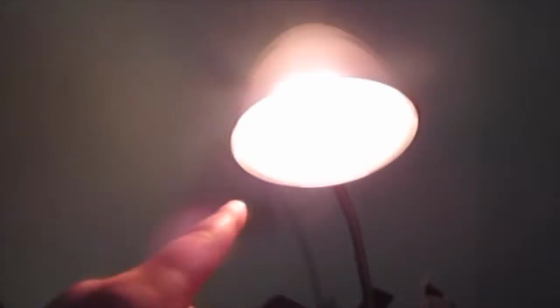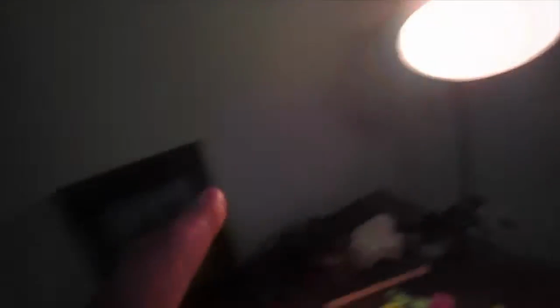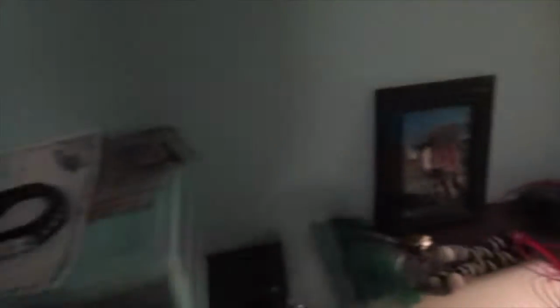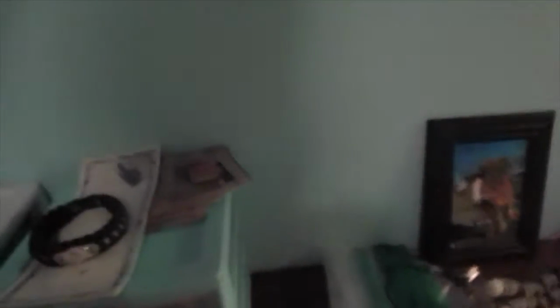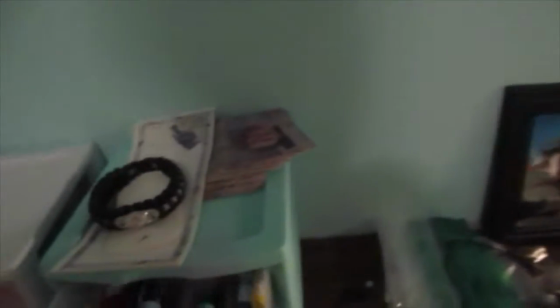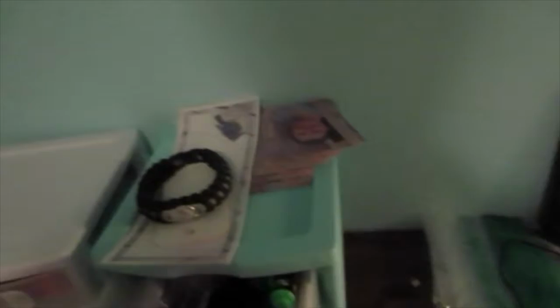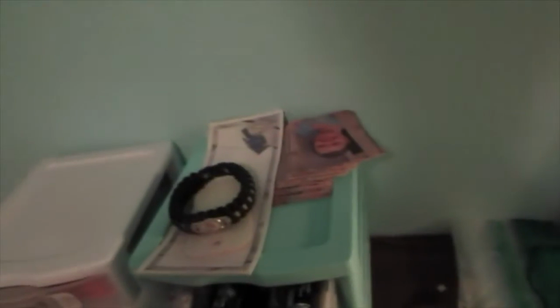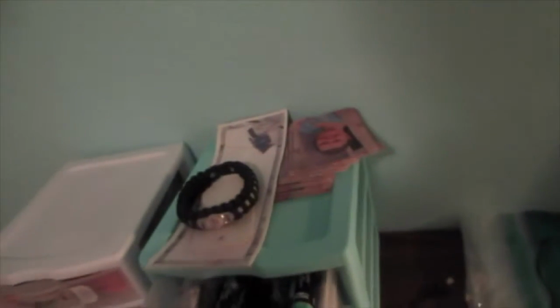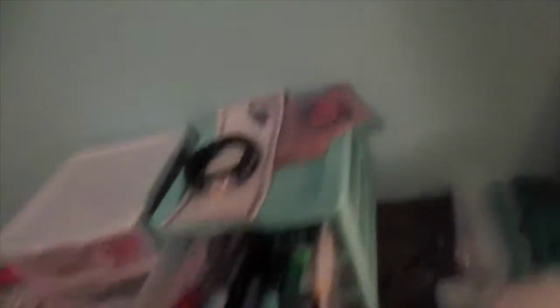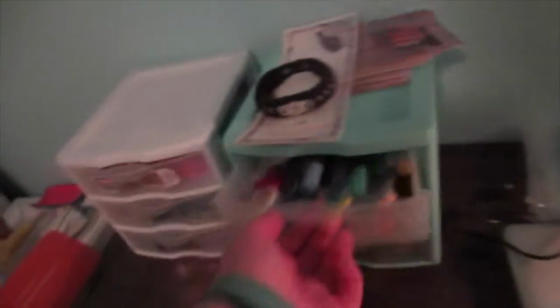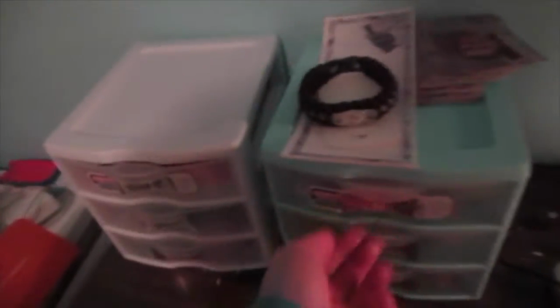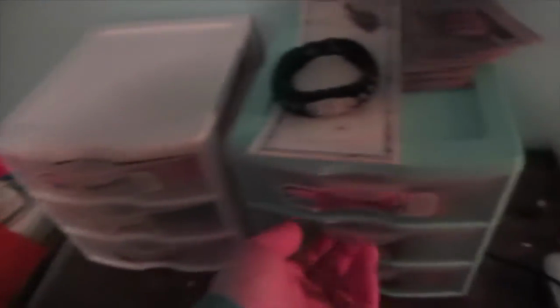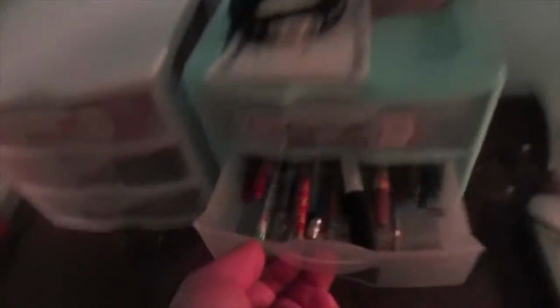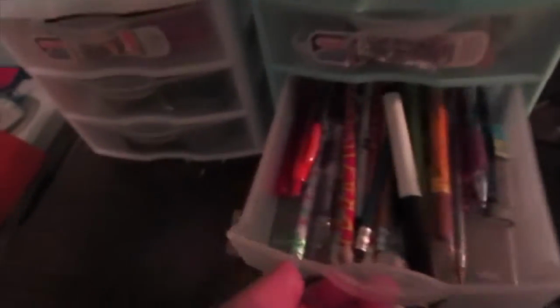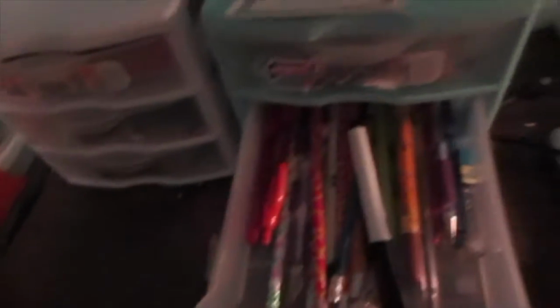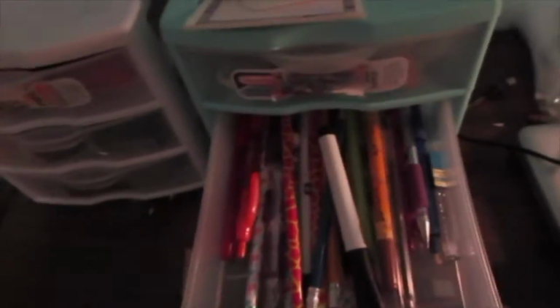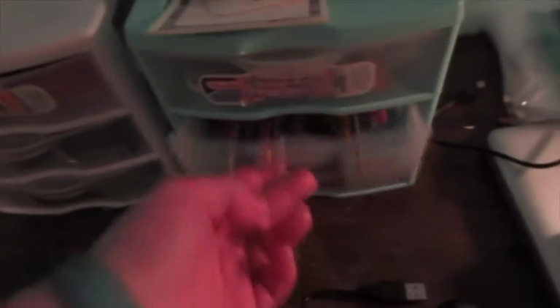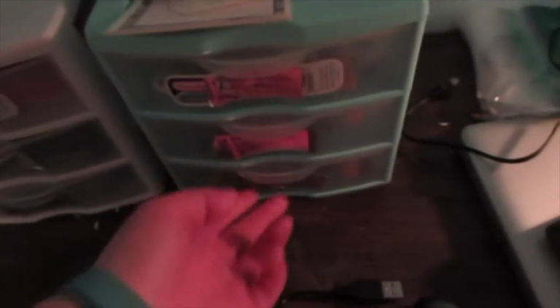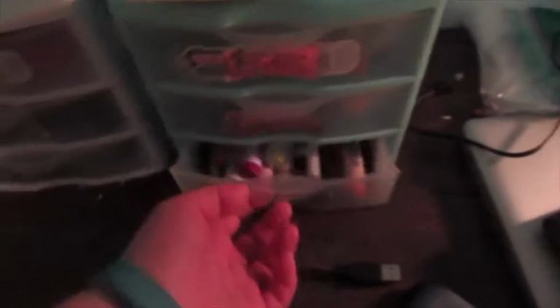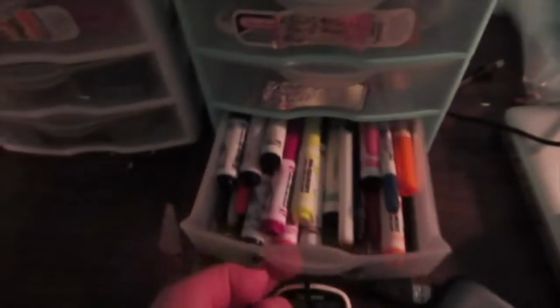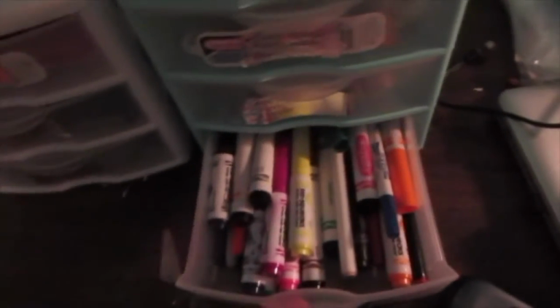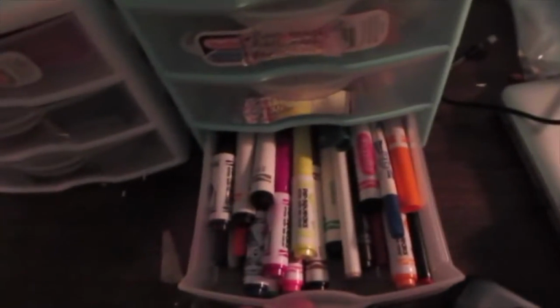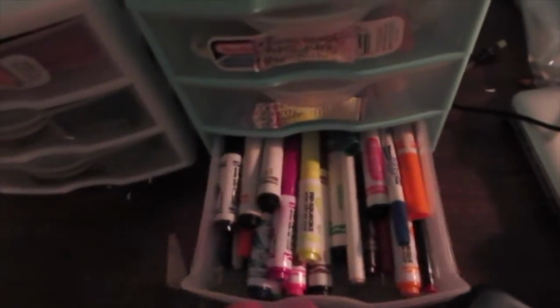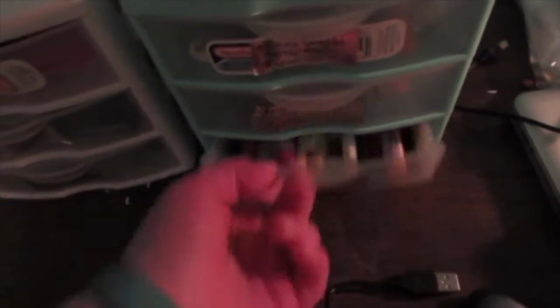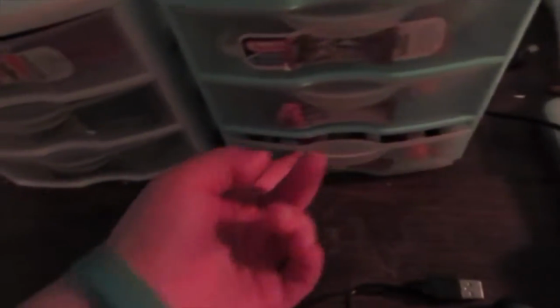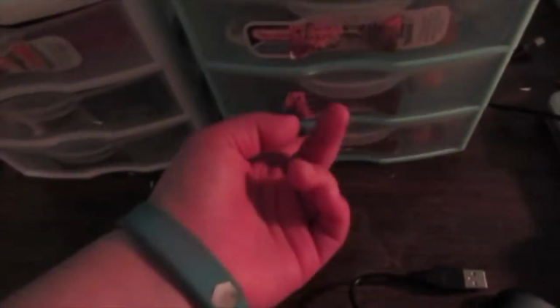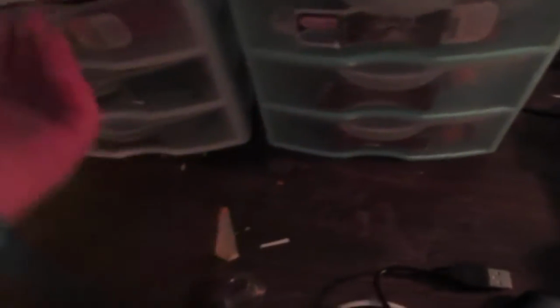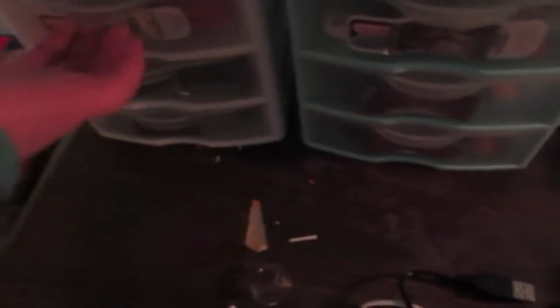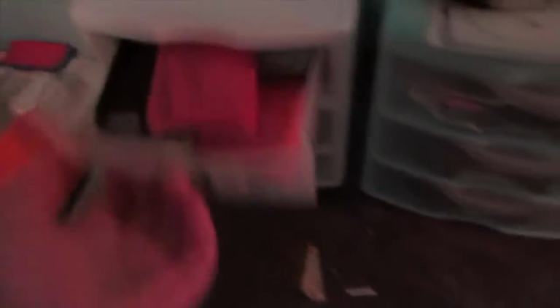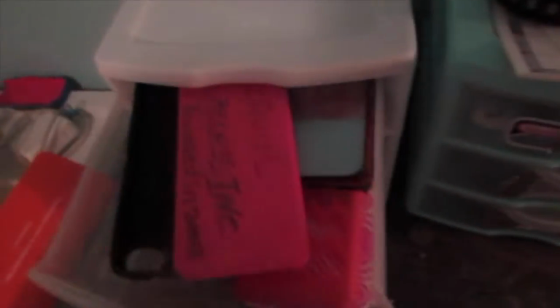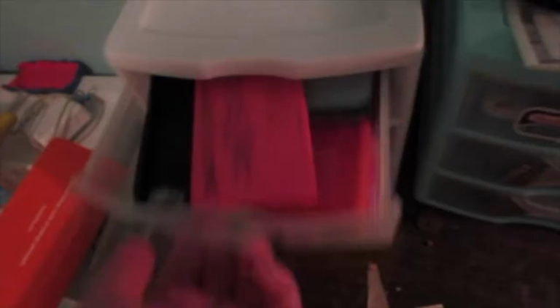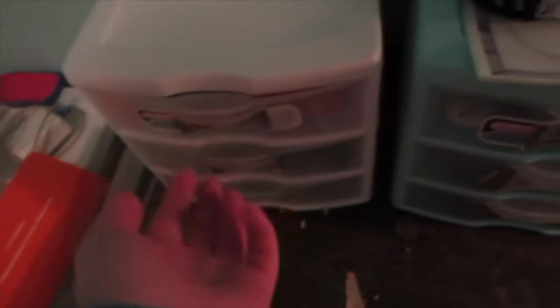We have play putty, a couple other things, my light, all my fabric markers and glues. In here we have all my pencils, pens, and color markers. Over here are all my phone cases, which I'll show you quickly.